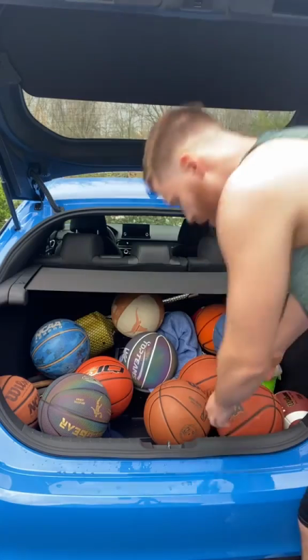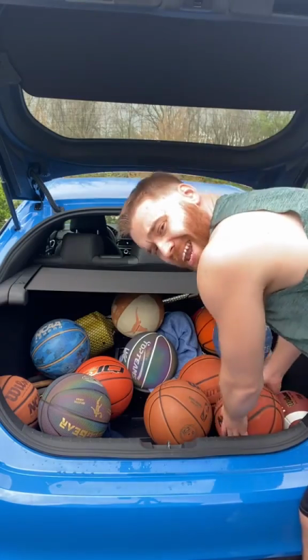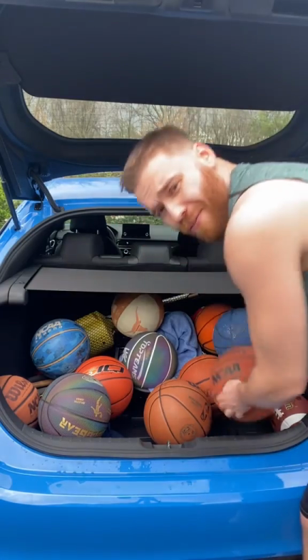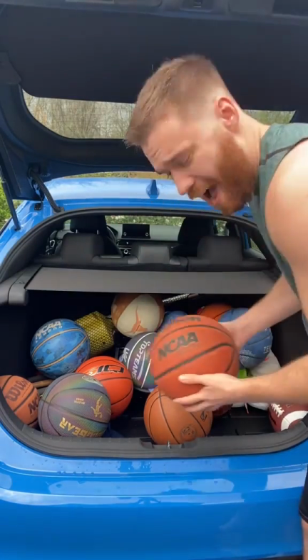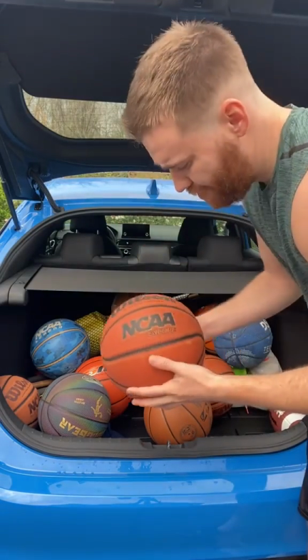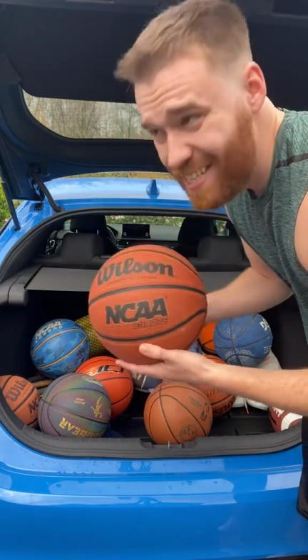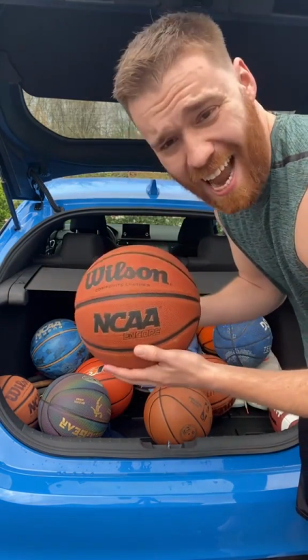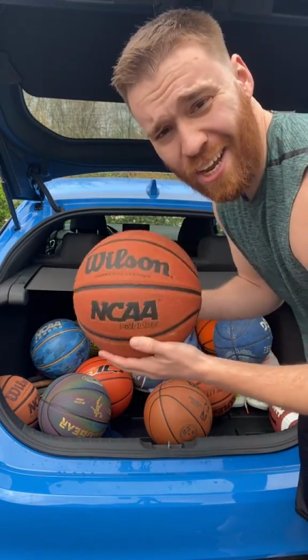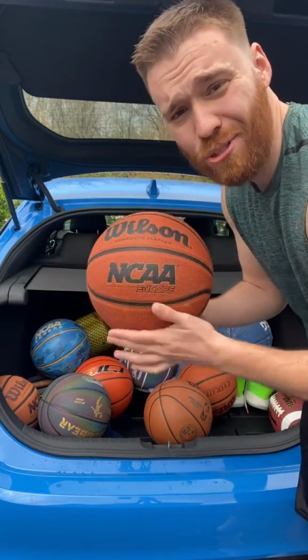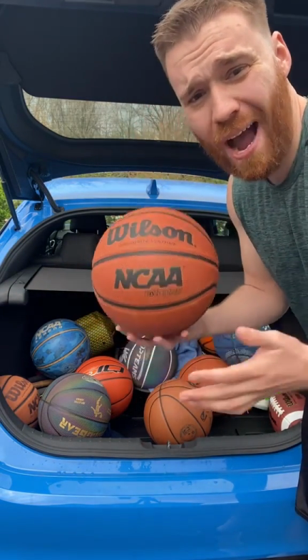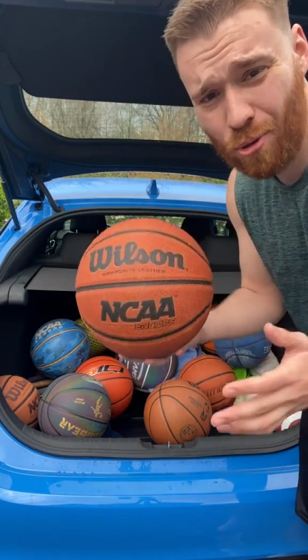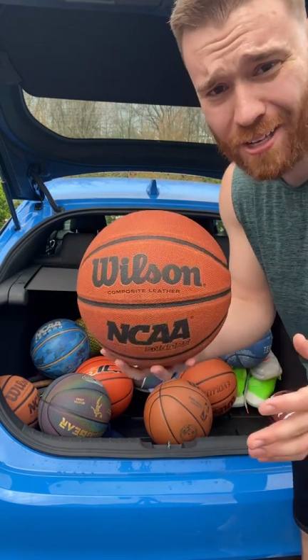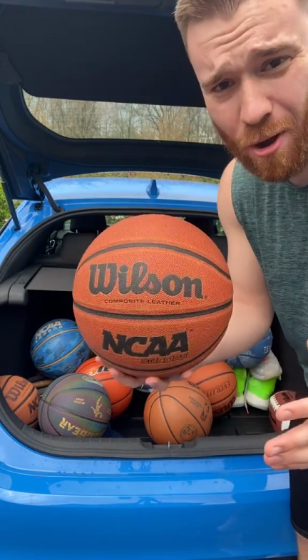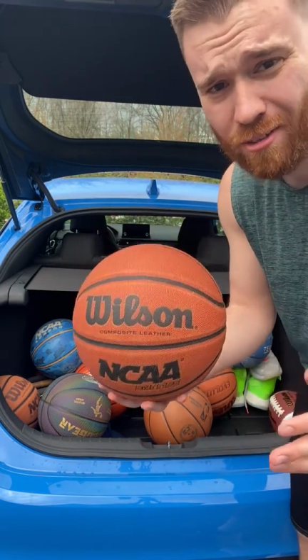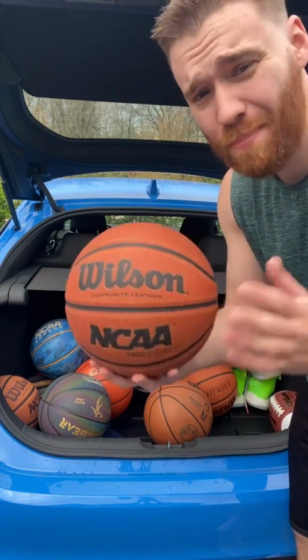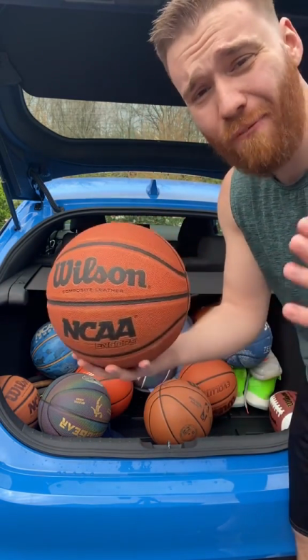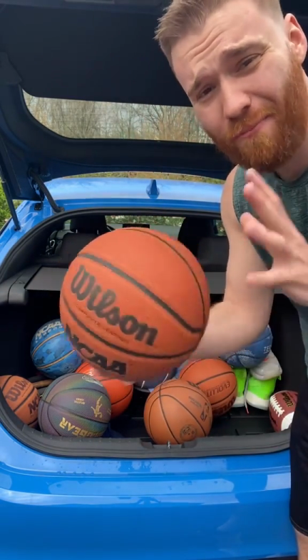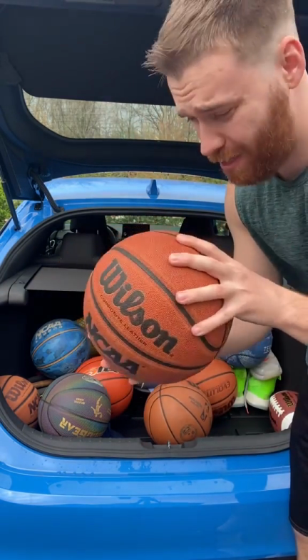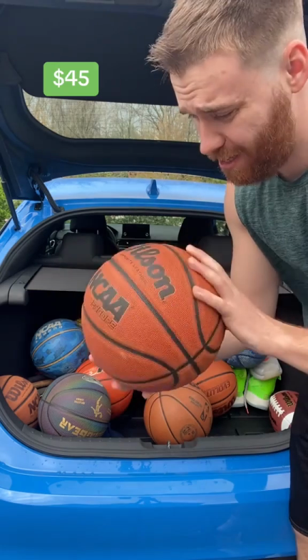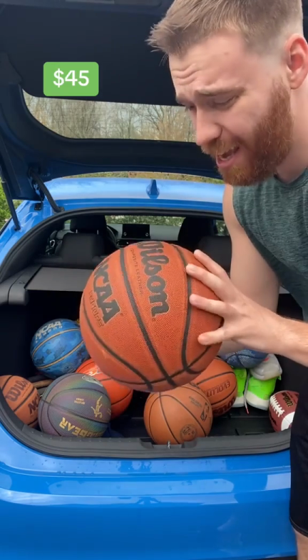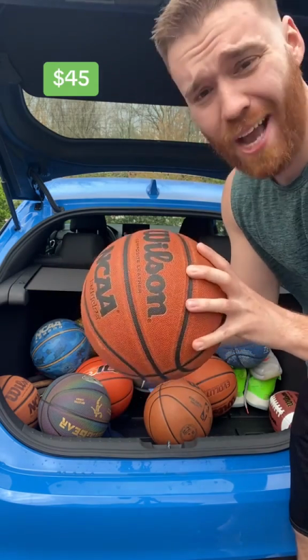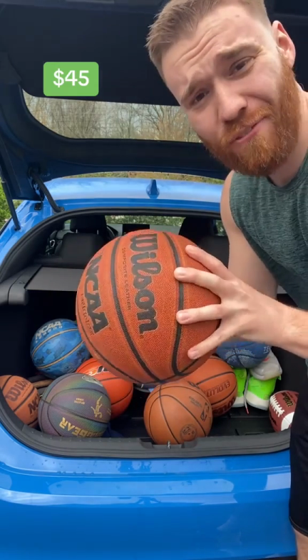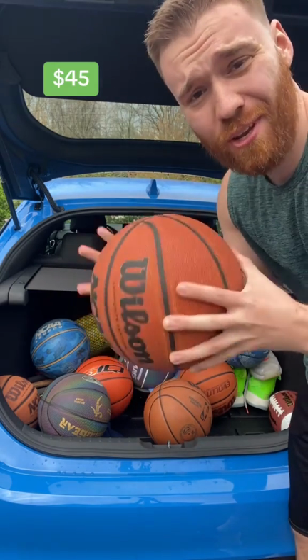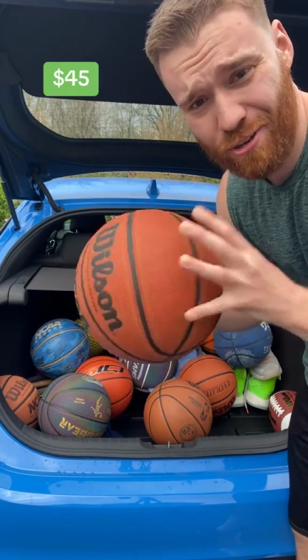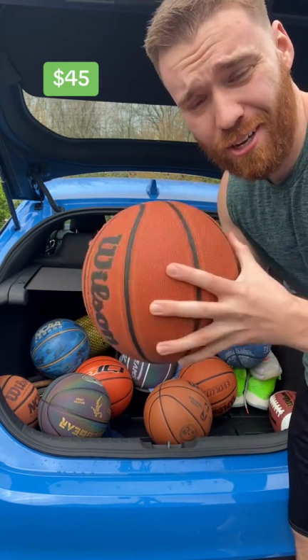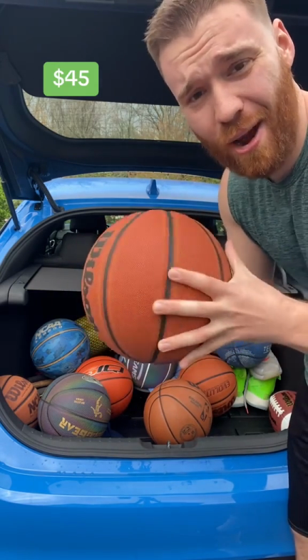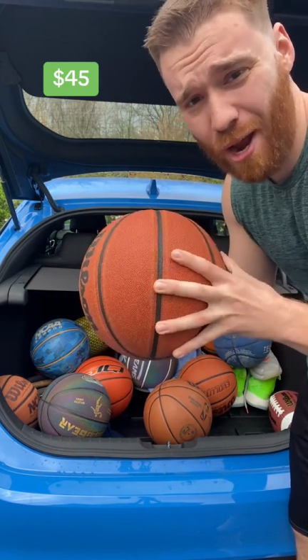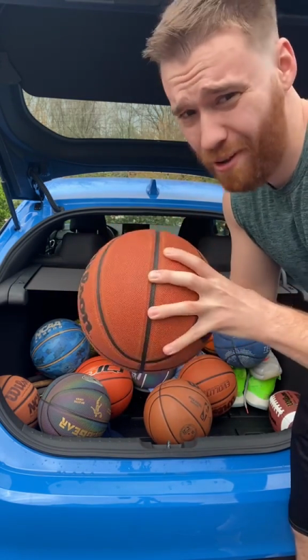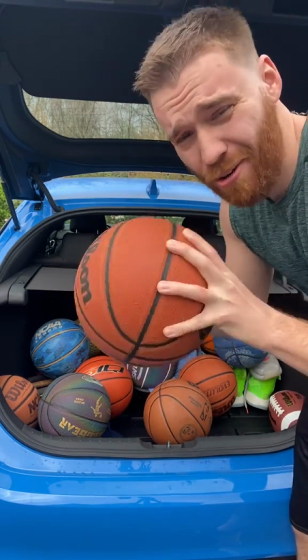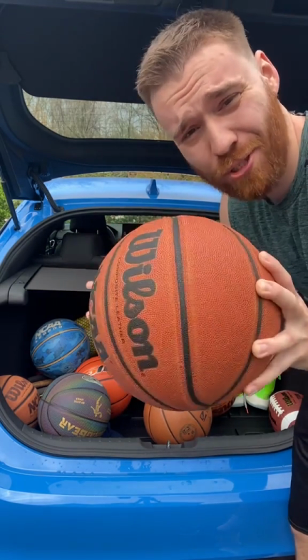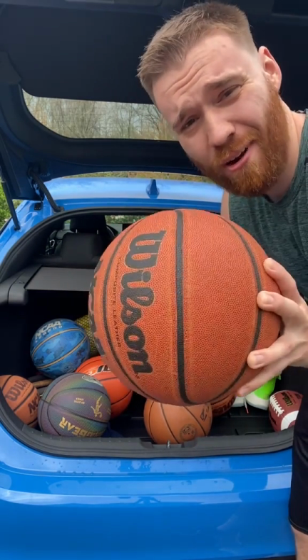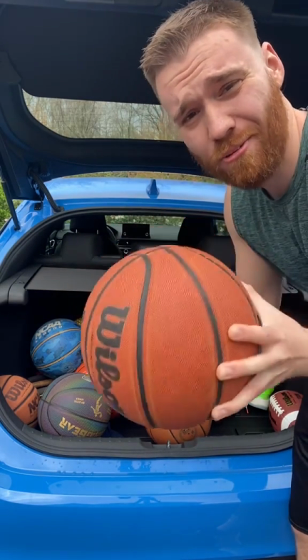At number five, this is my second go-to outdoor basketball. It's about 40 bucks. It'll last you a few years. Great grip. Great for shooting around outdoors.